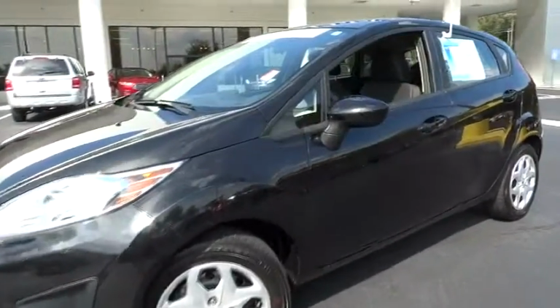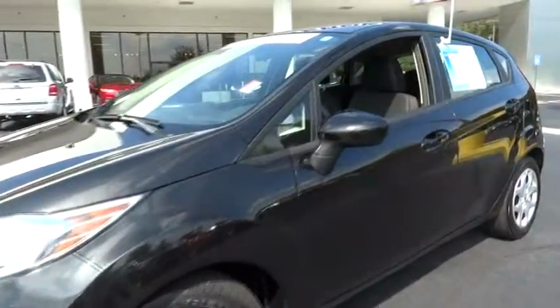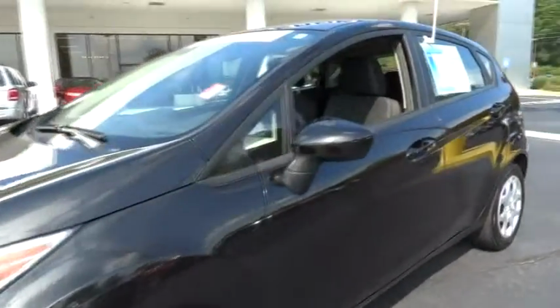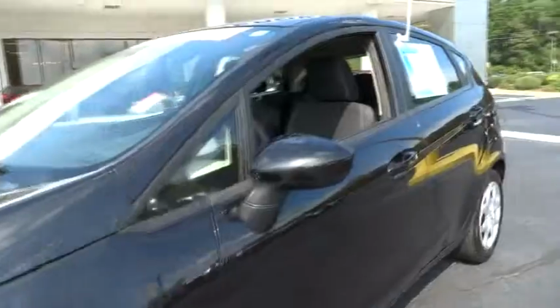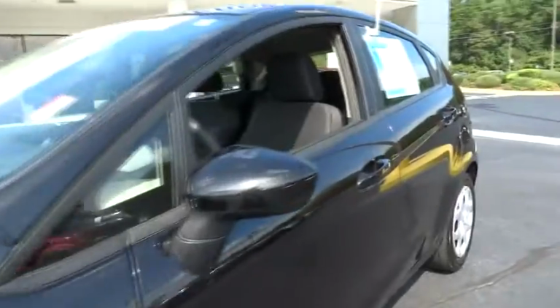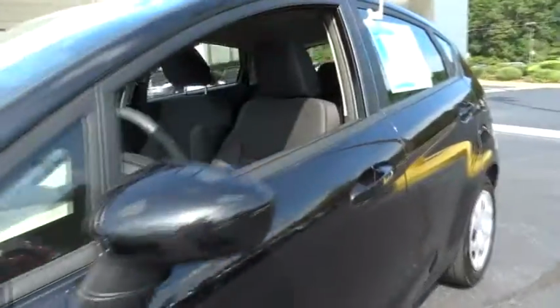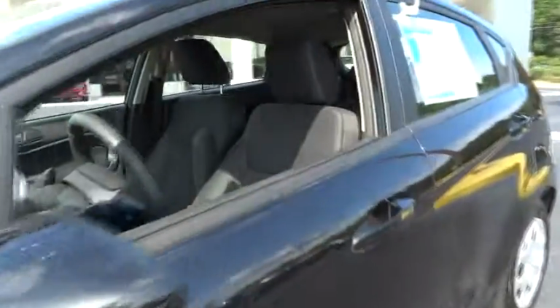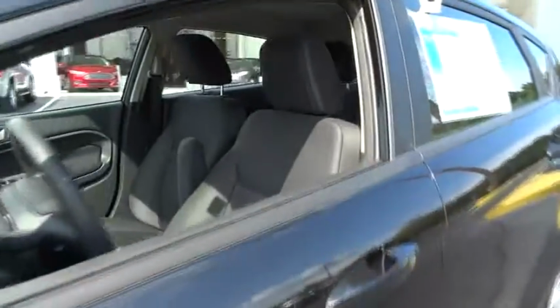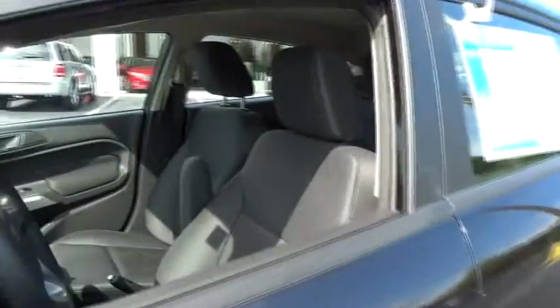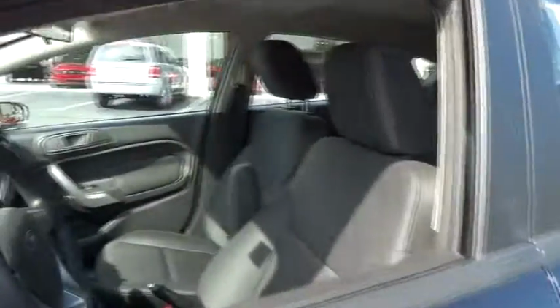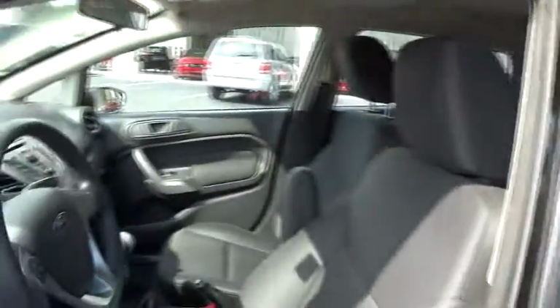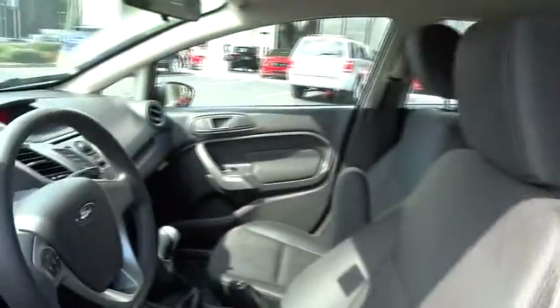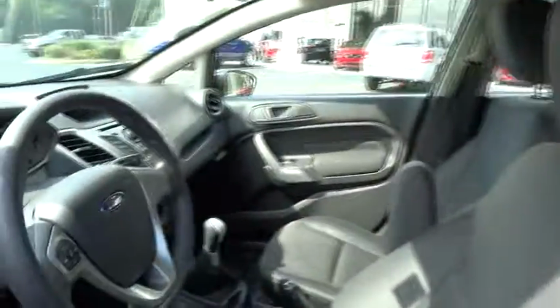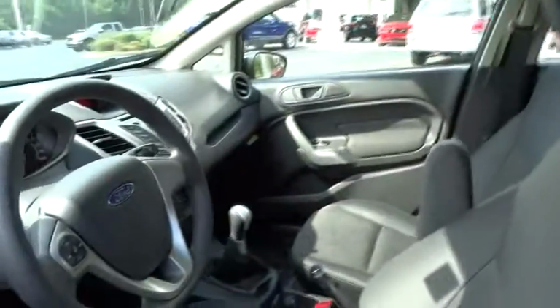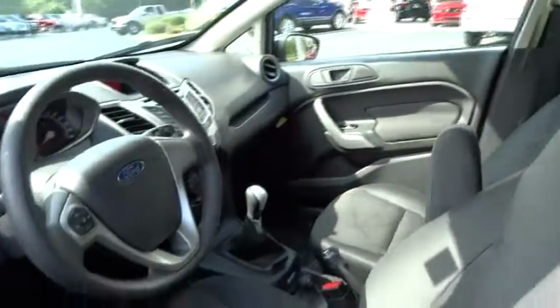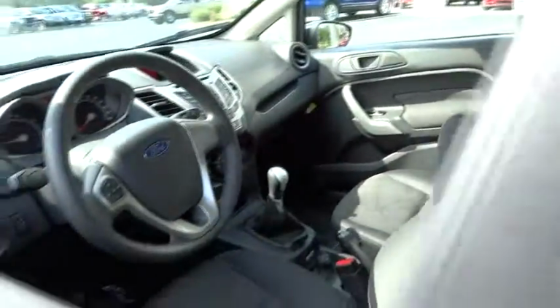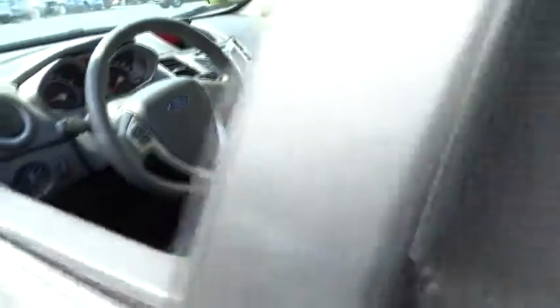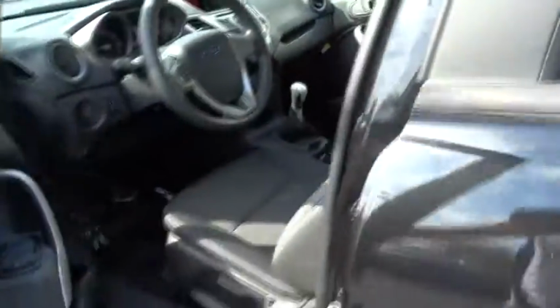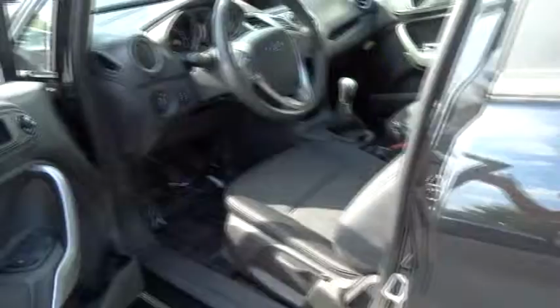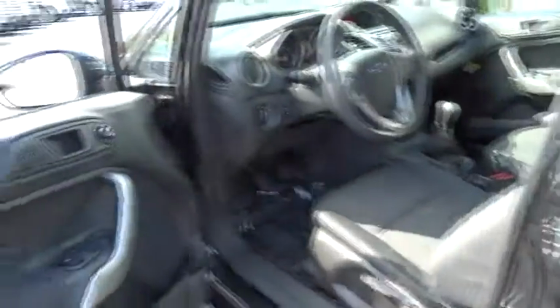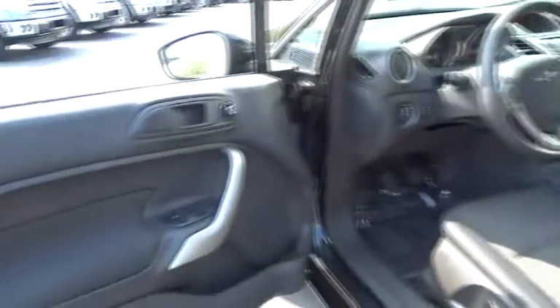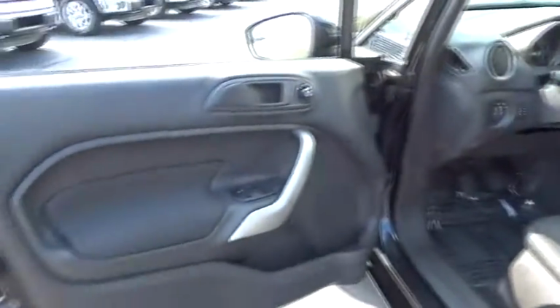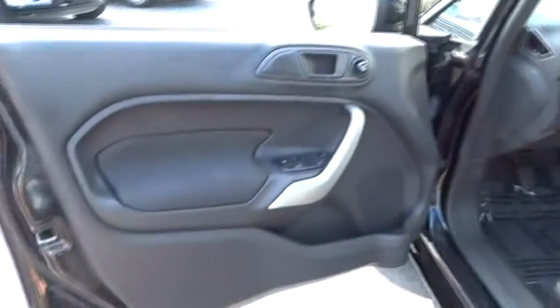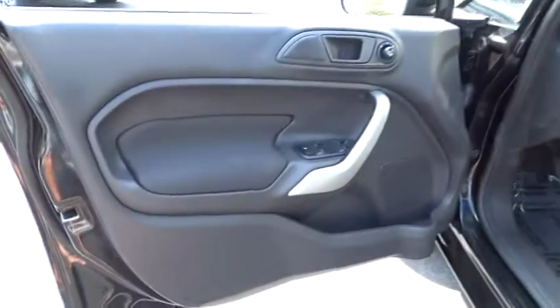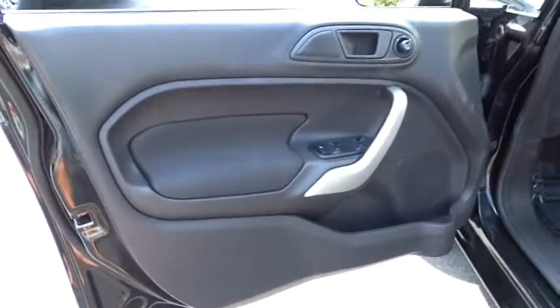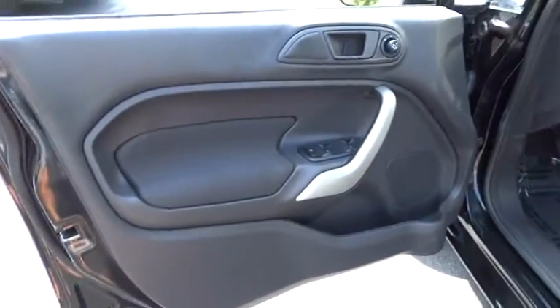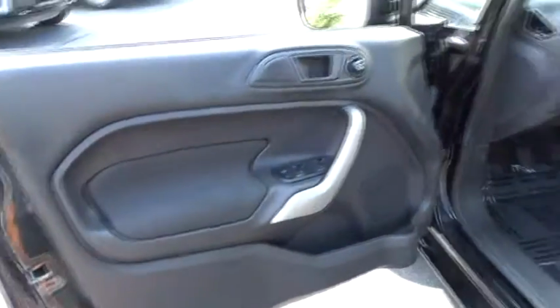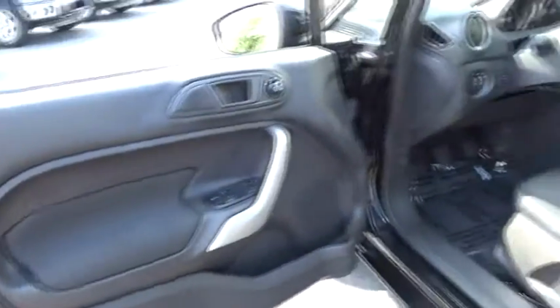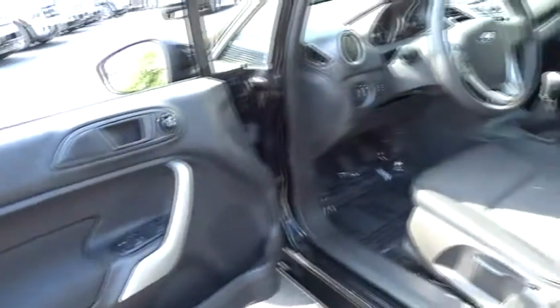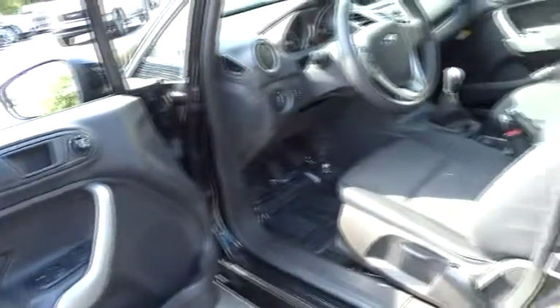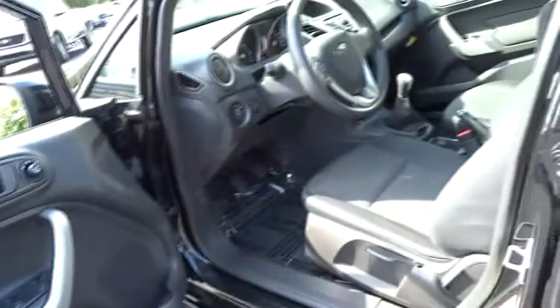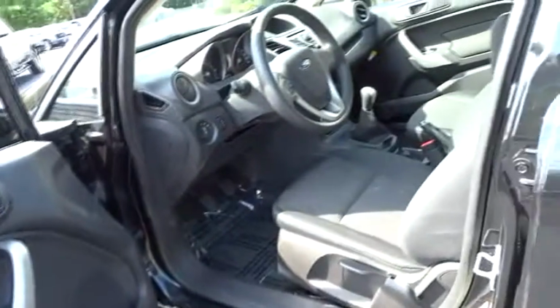Trip computer, power windows, power door locks, bucket seats, CD player, MP3 player, auxiliary audio input, intermittent wipers, front reading lamps.